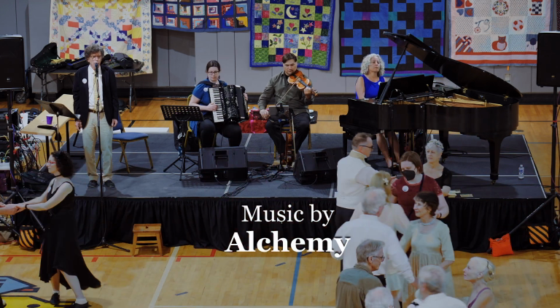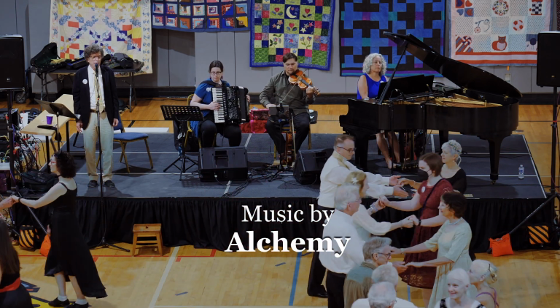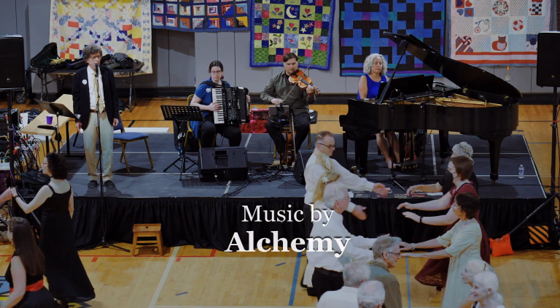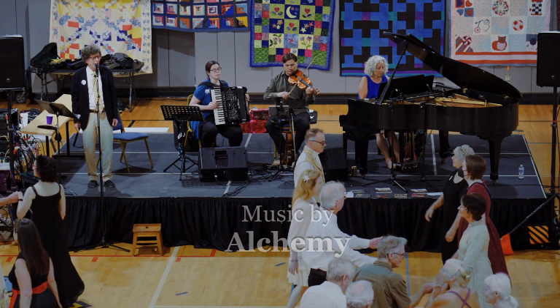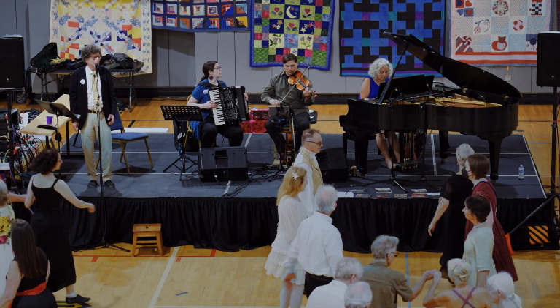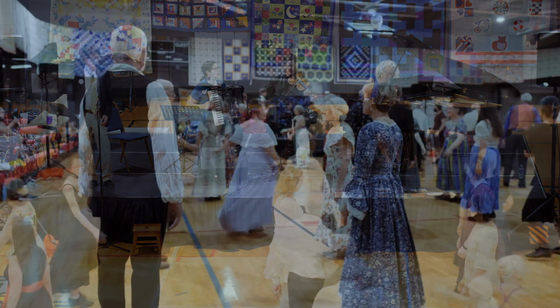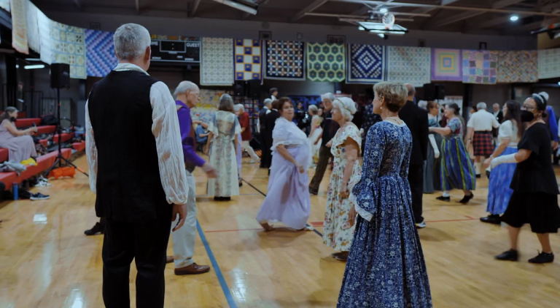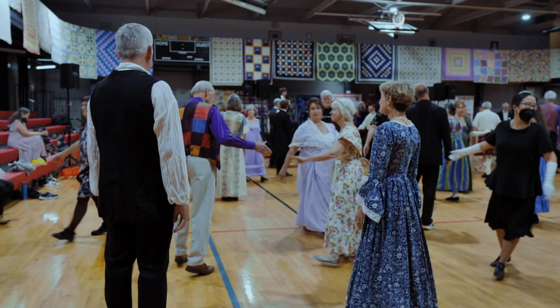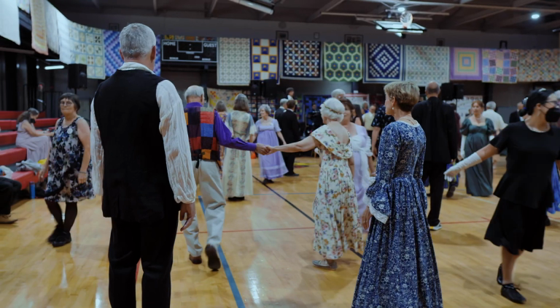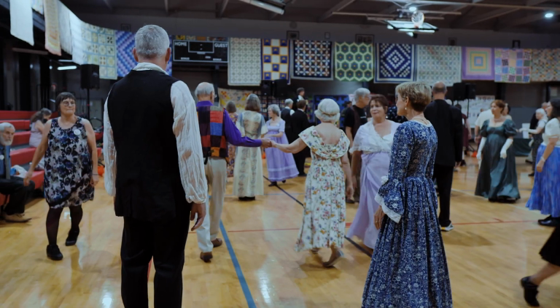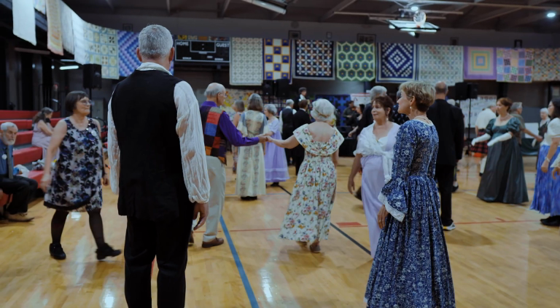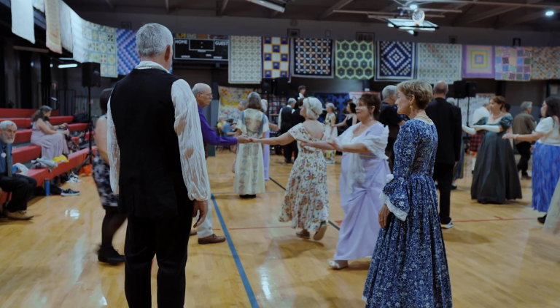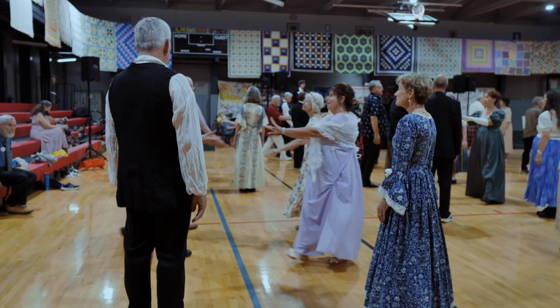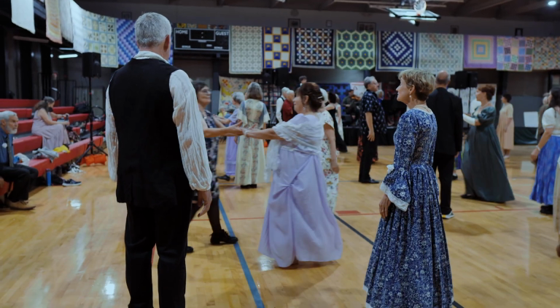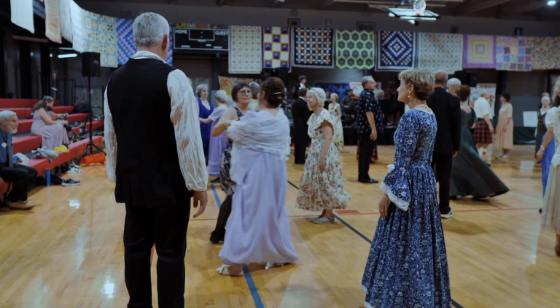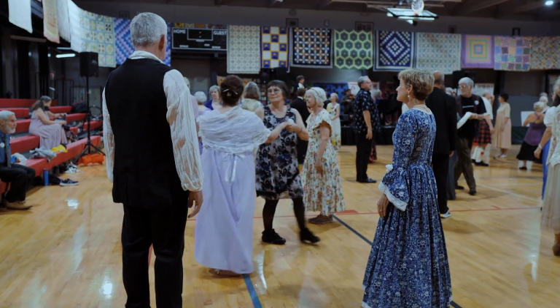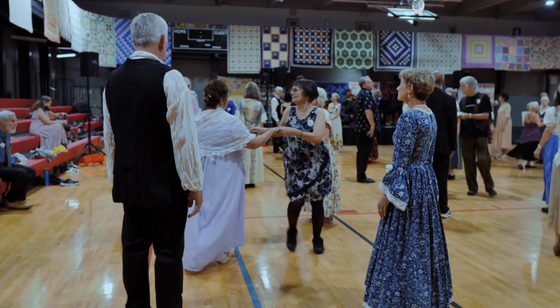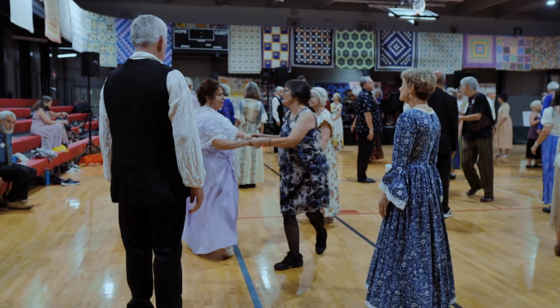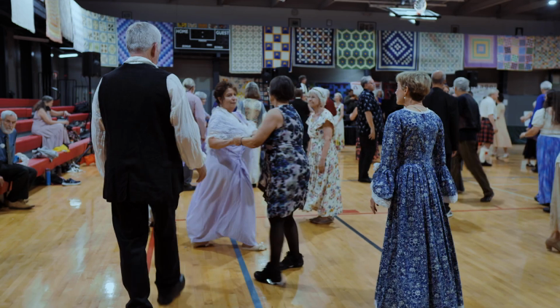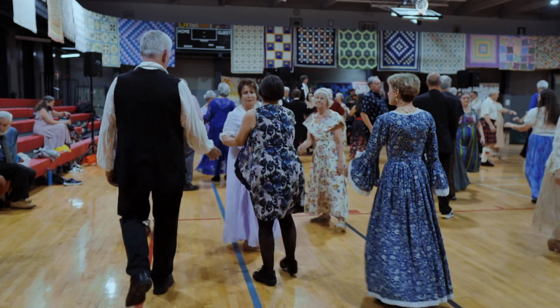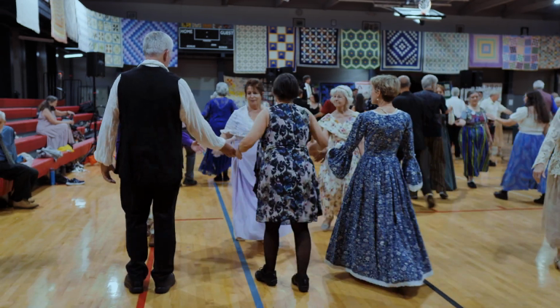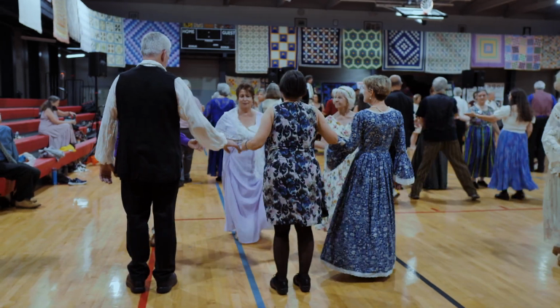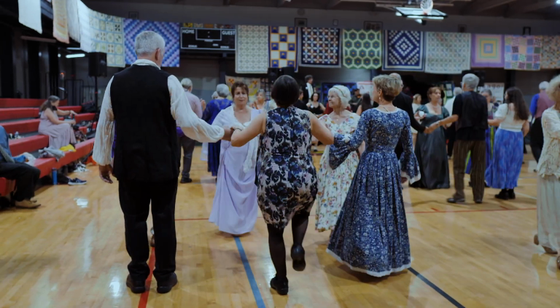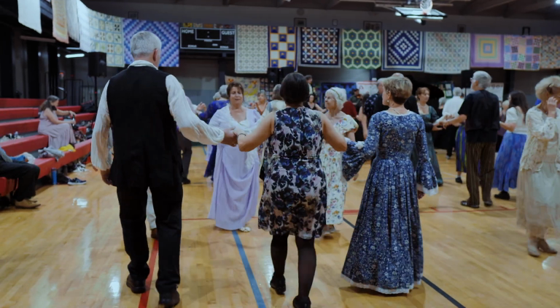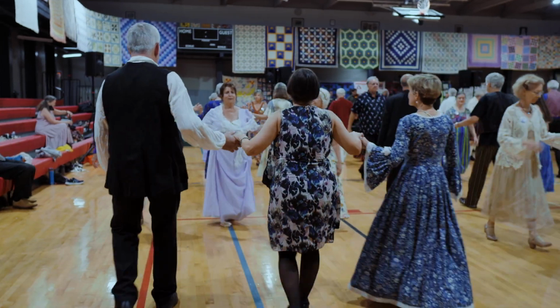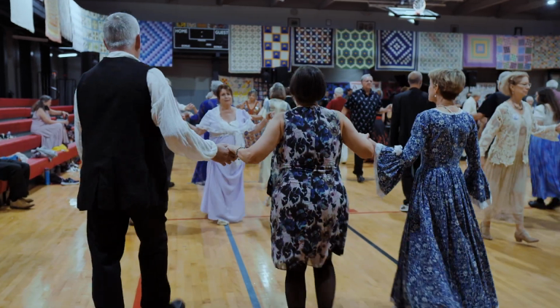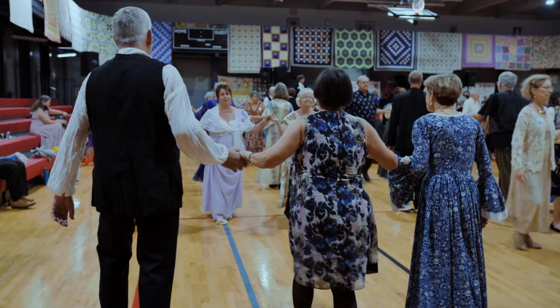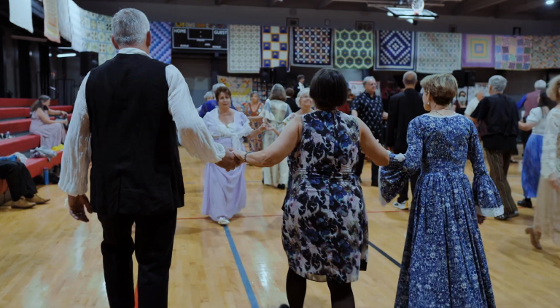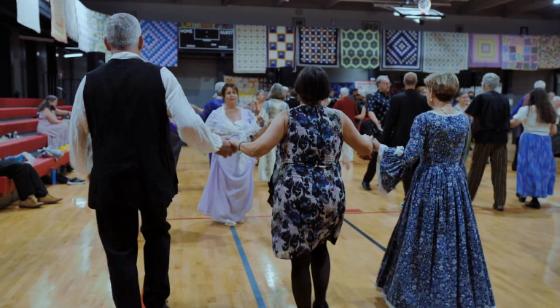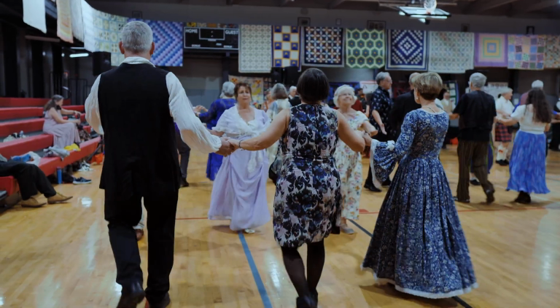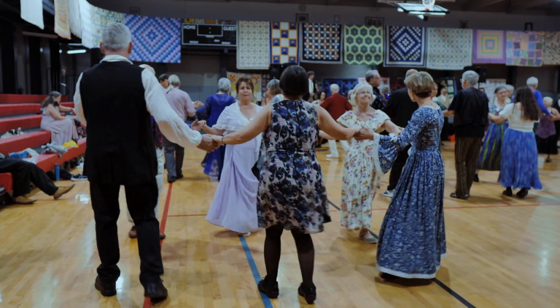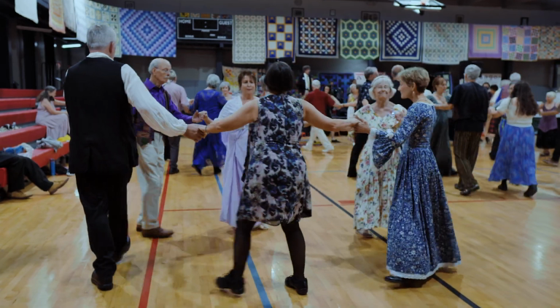New top couple cast. Middles lead up, two-hand turn. The others step up or down to make the lines. Fall back — the man is below. Circle half.